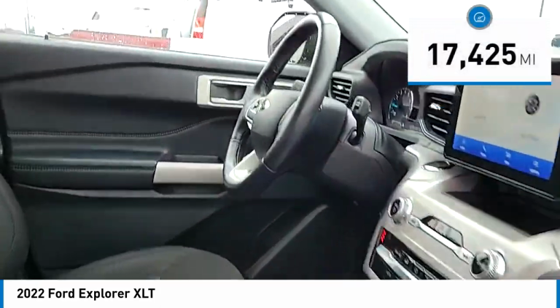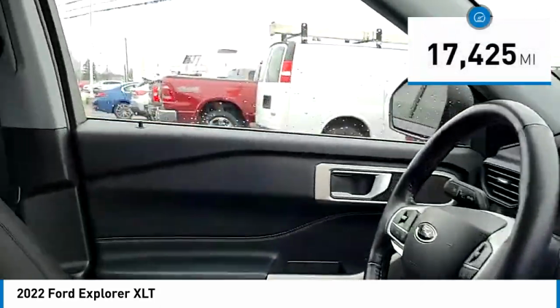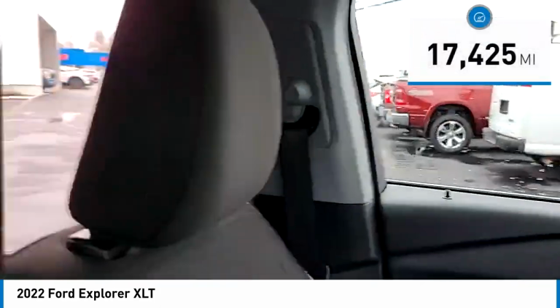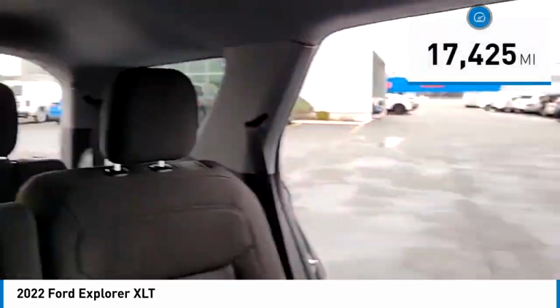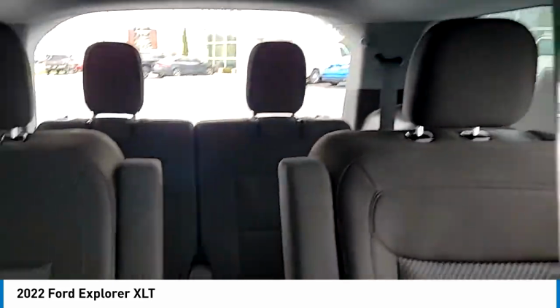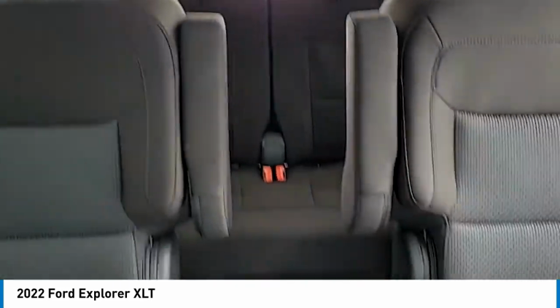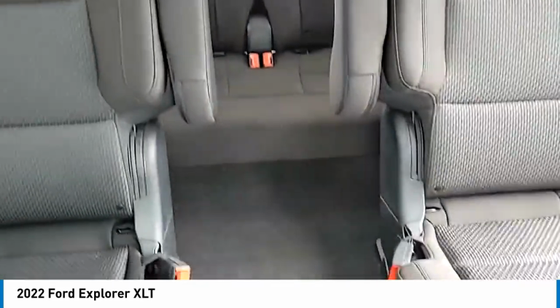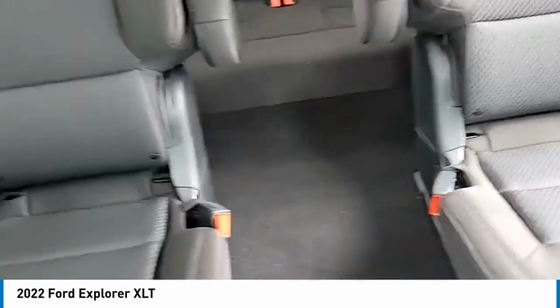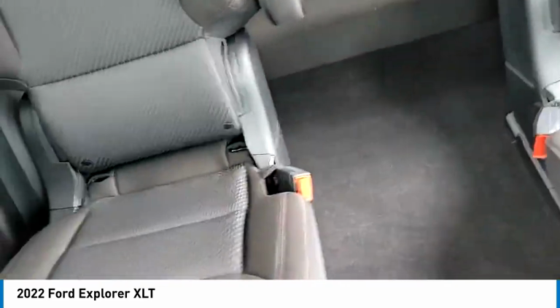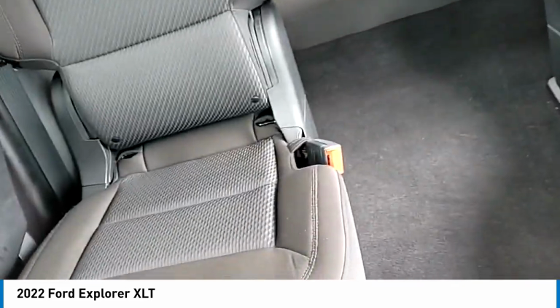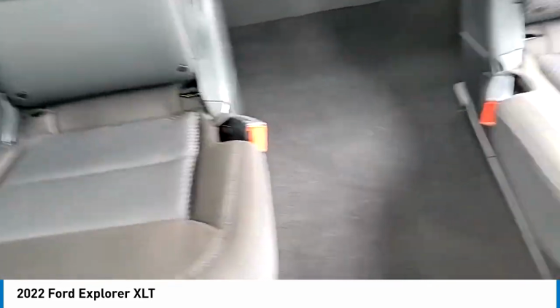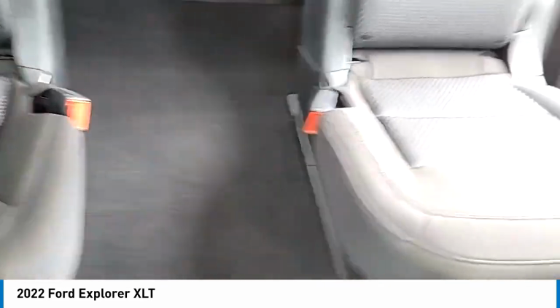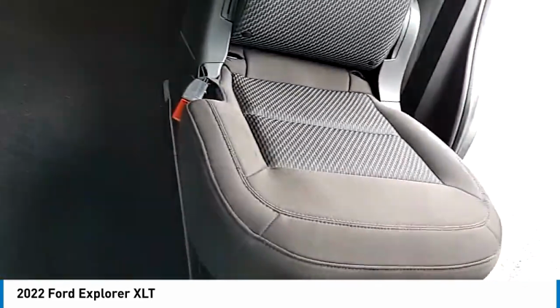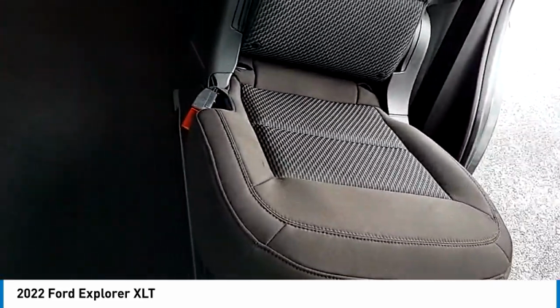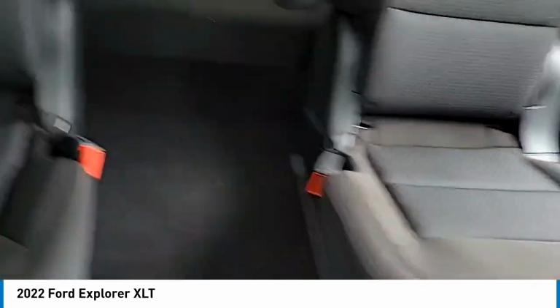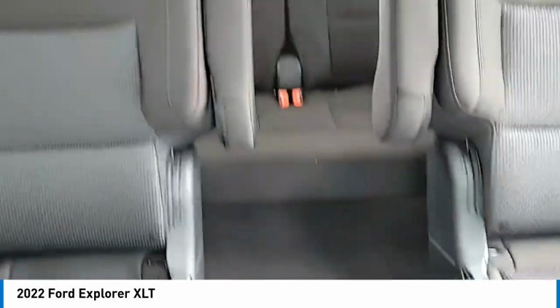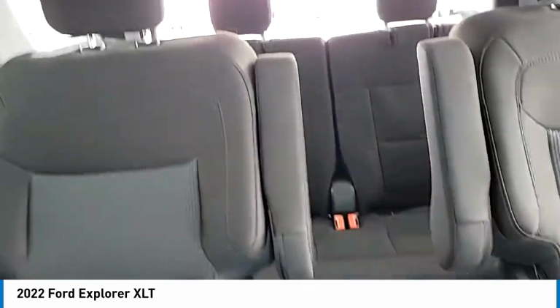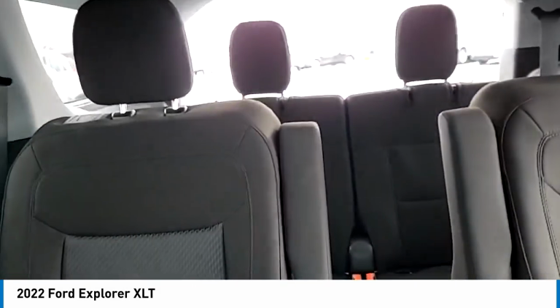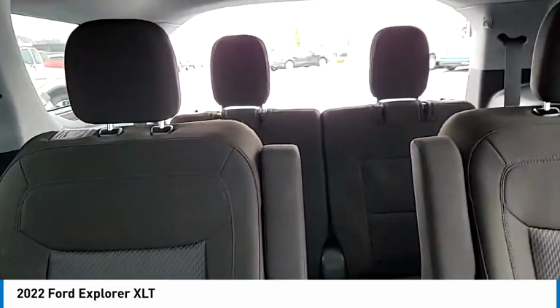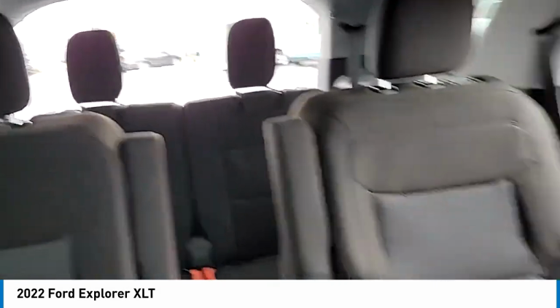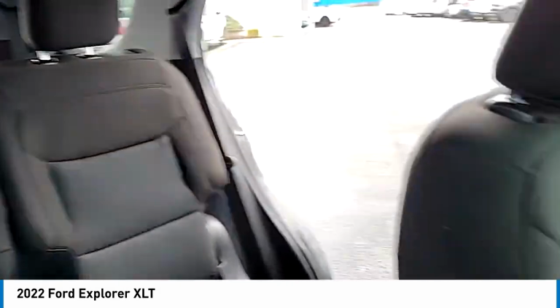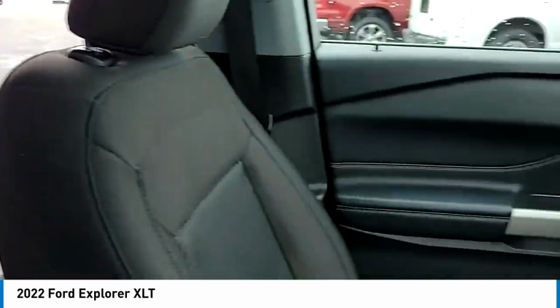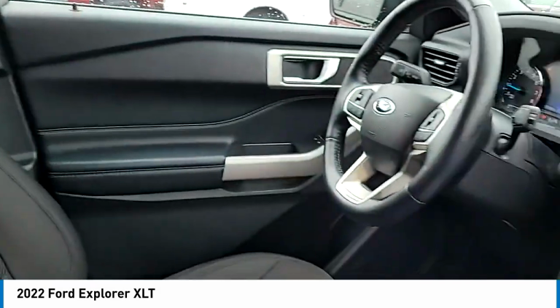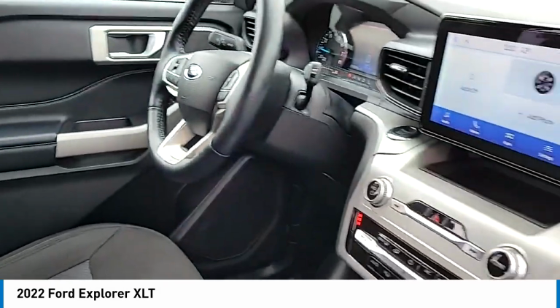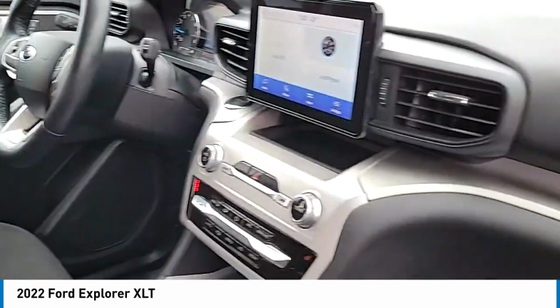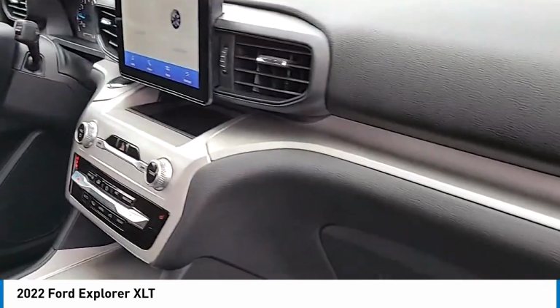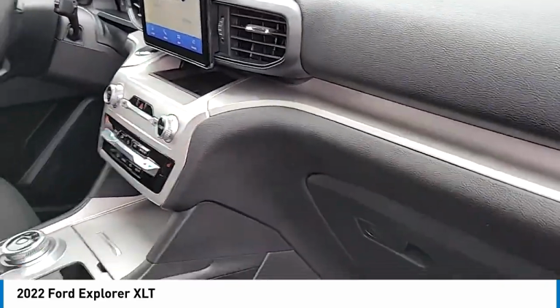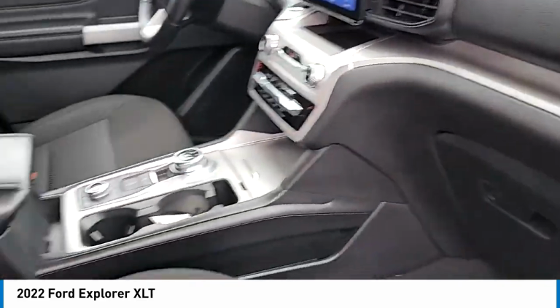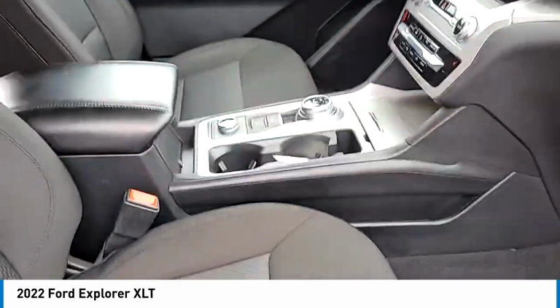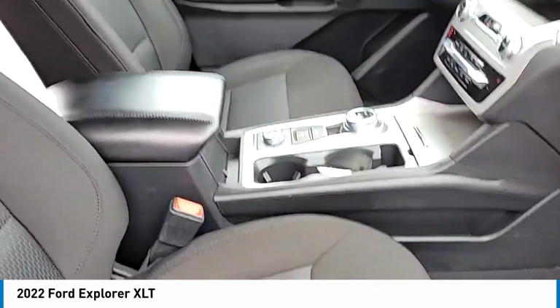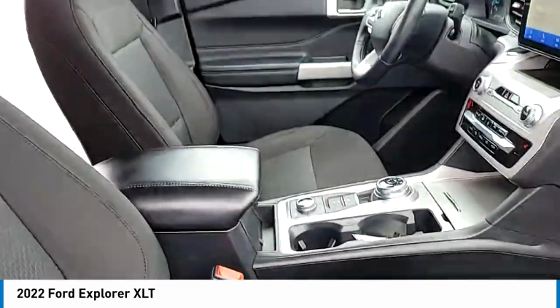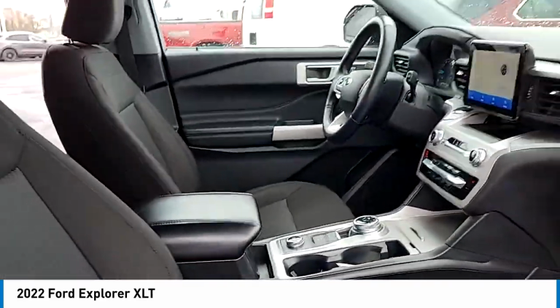Here are some of this vehicle's great options: alloy wheels, rear spoiler, power lift gate, brake assist, remote keyless entry, speed control, four-wheel disc brakes, electronic stability control, traction control, rear window defroster.